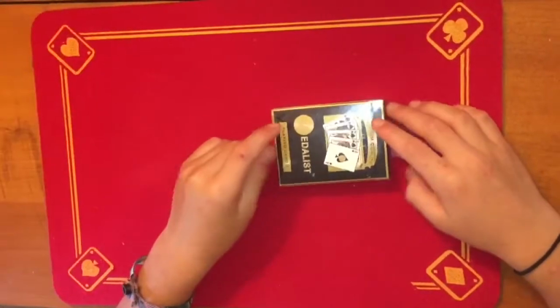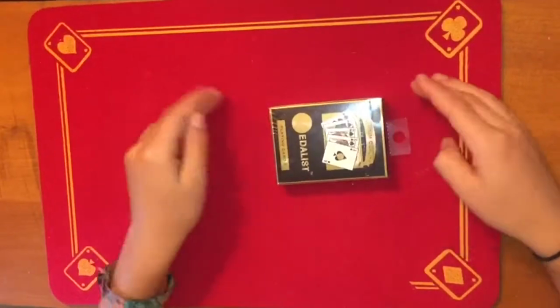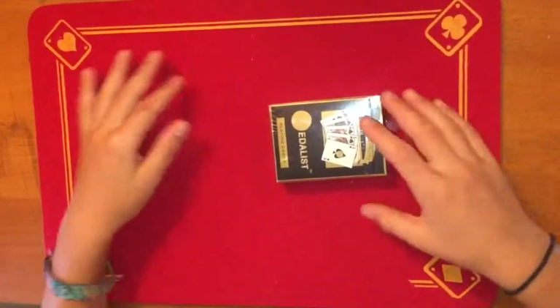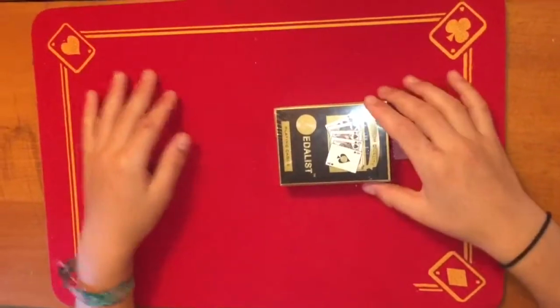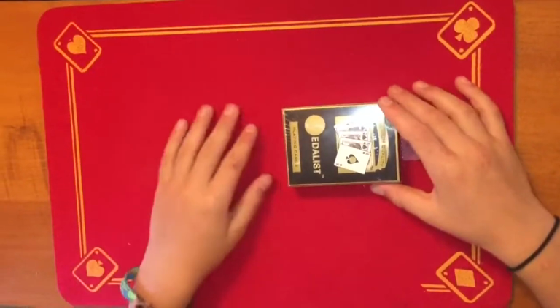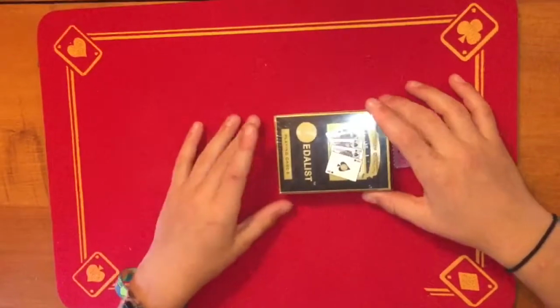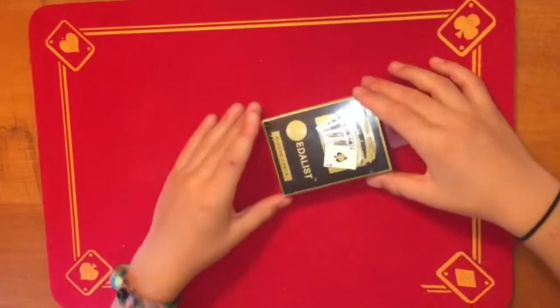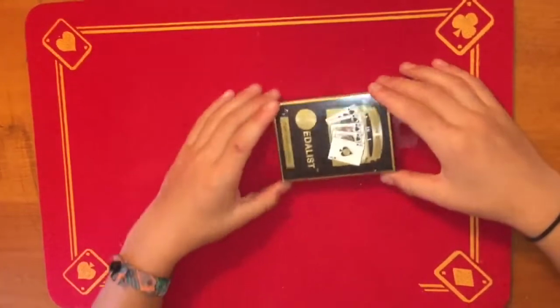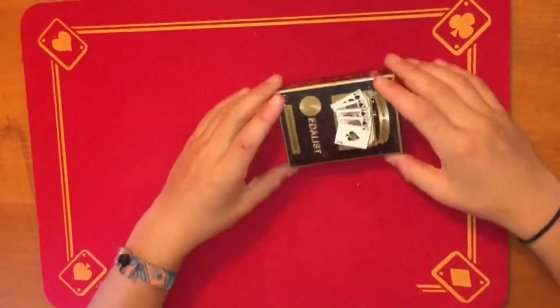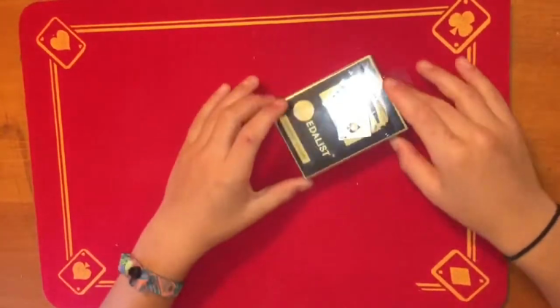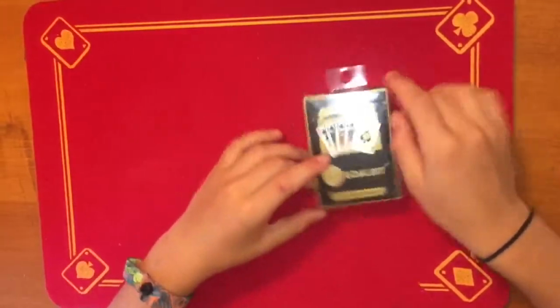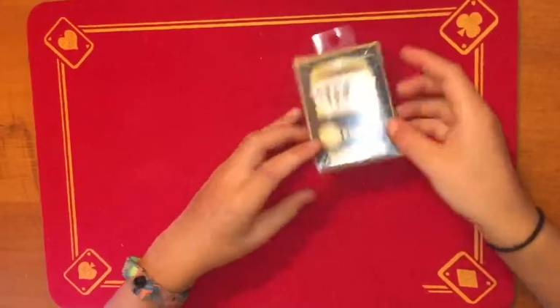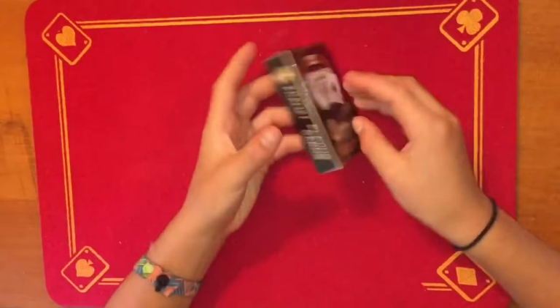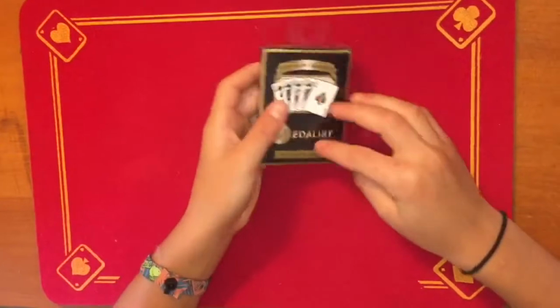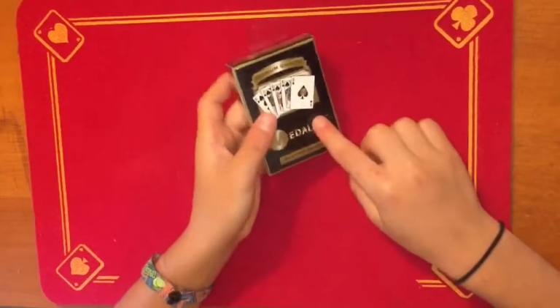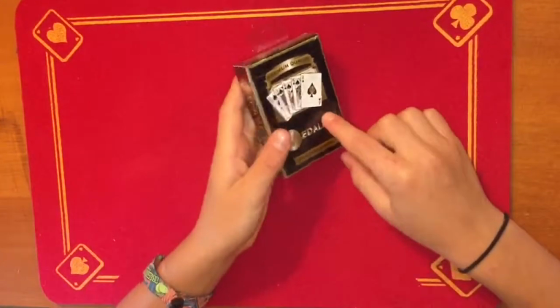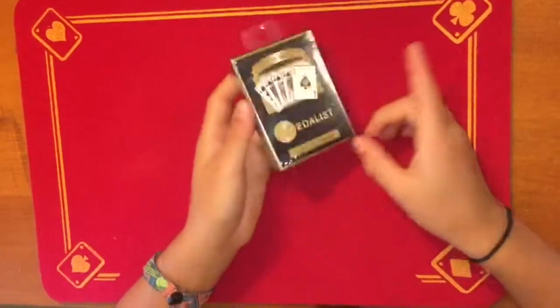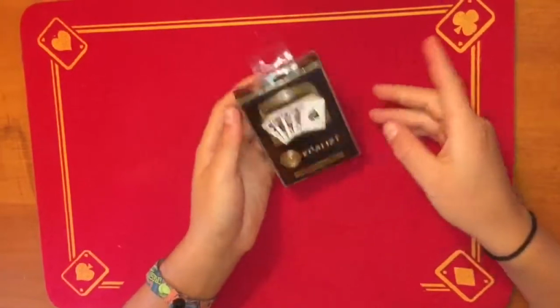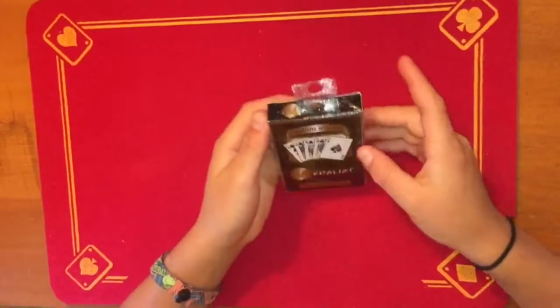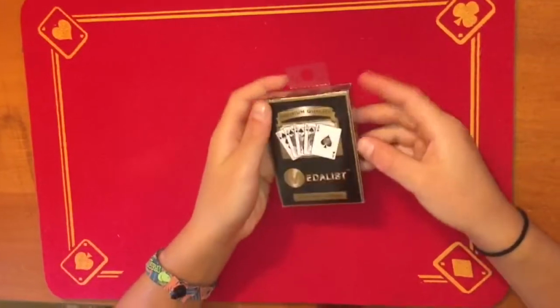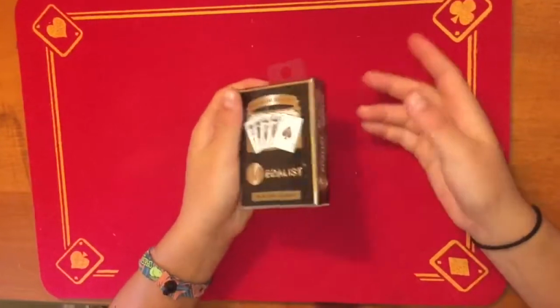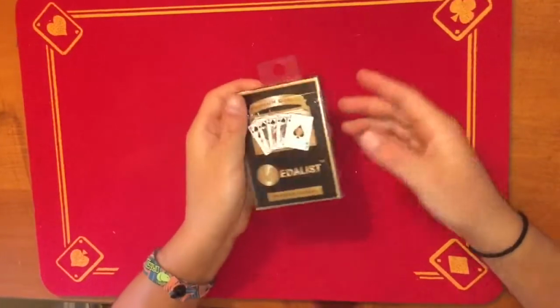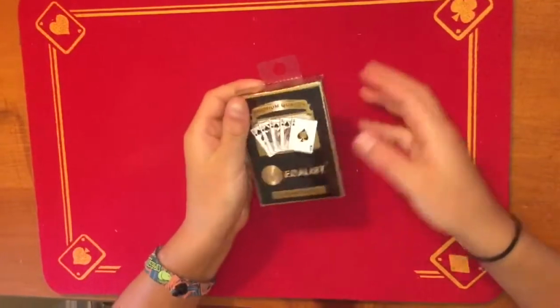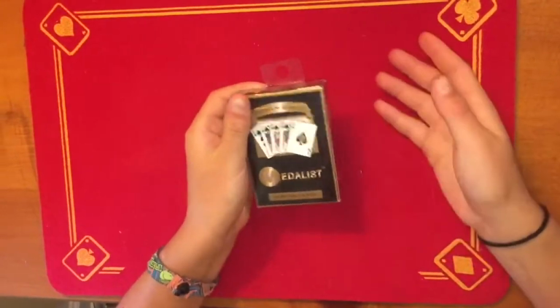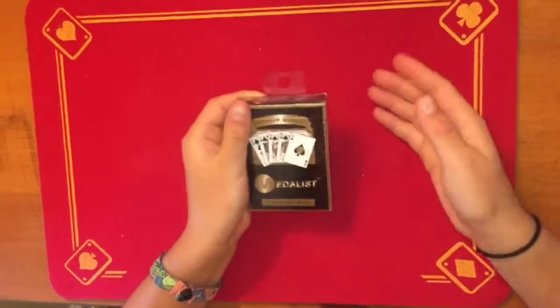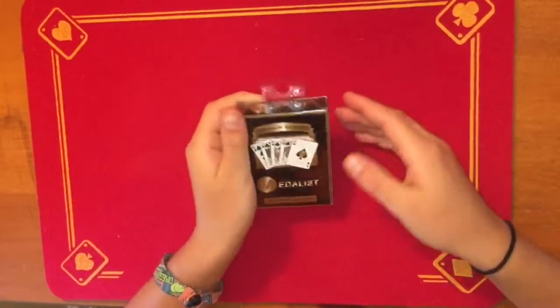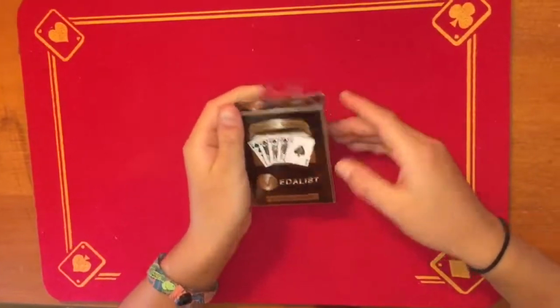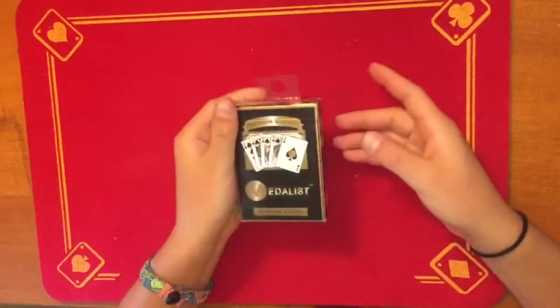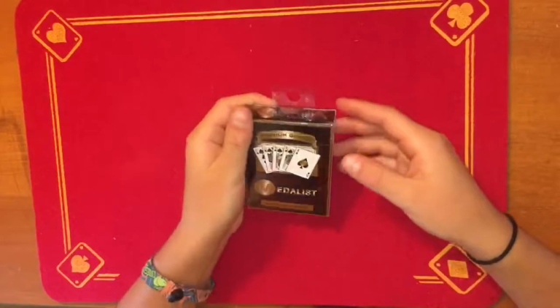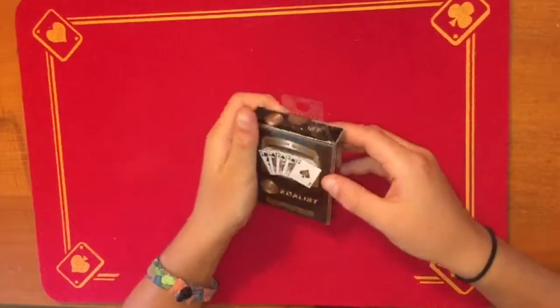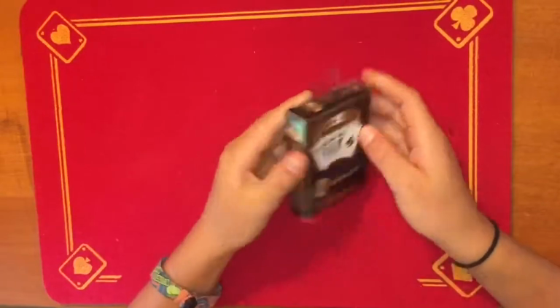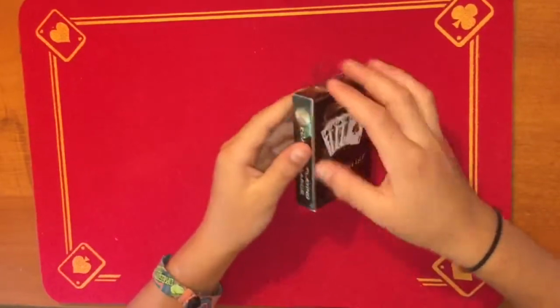Hi guys, CardControl52 here, and today we're going to be opening this brand new deck of Medalists playing cards. Now they're pretty cheap — they're $2 — and I've never seen them before, so let's get into it.